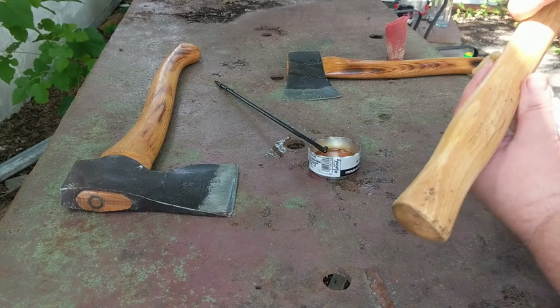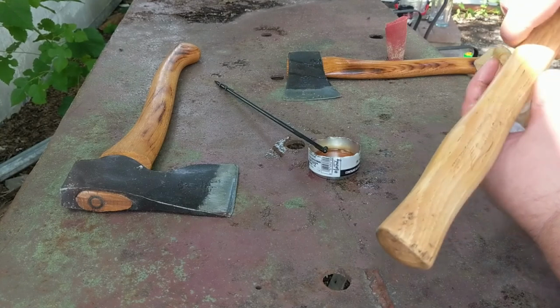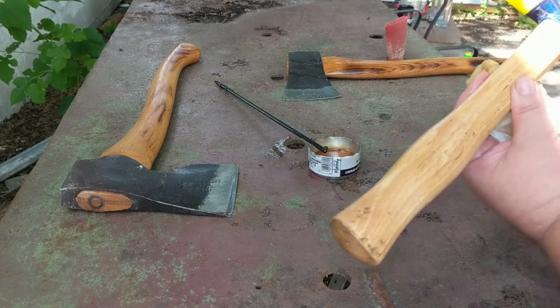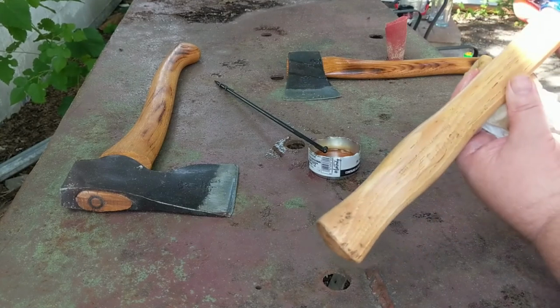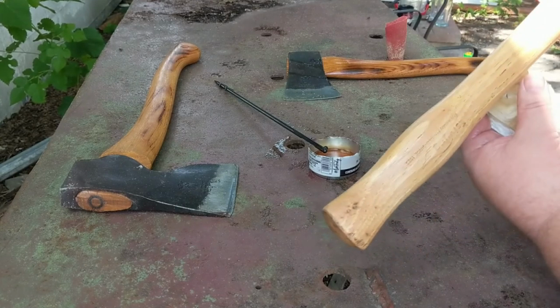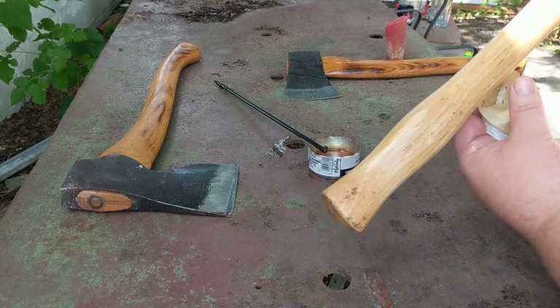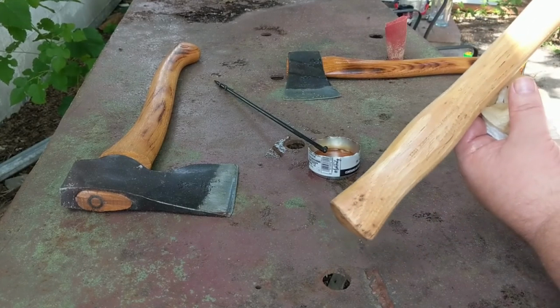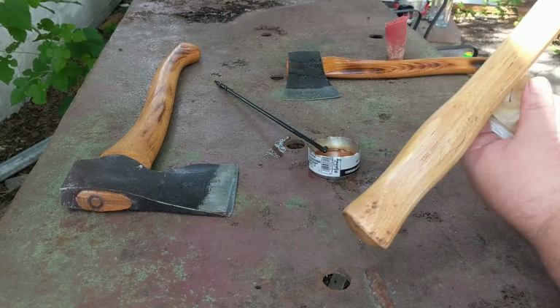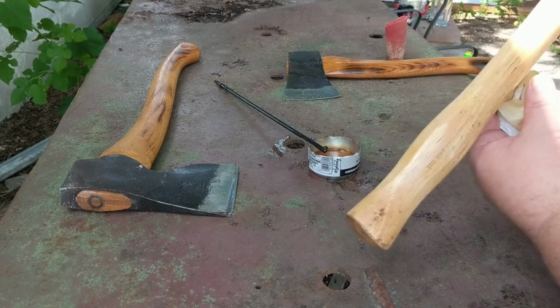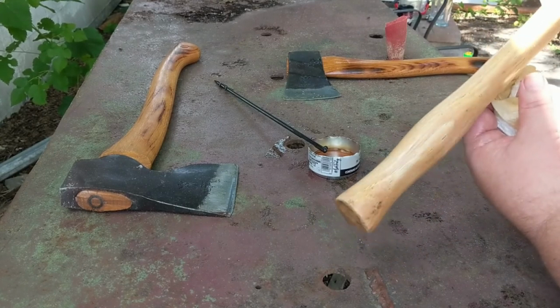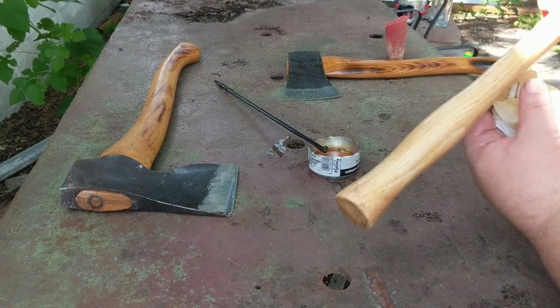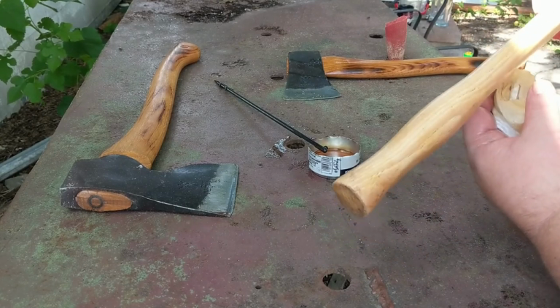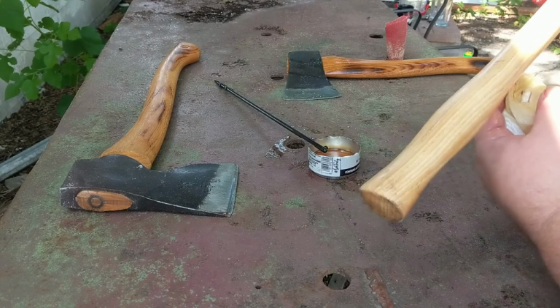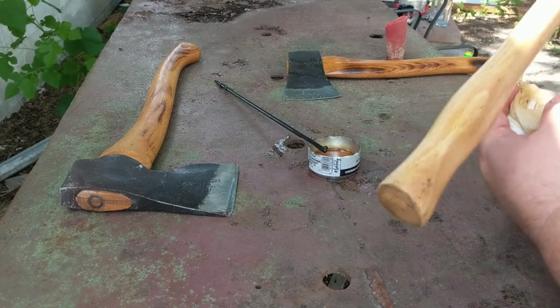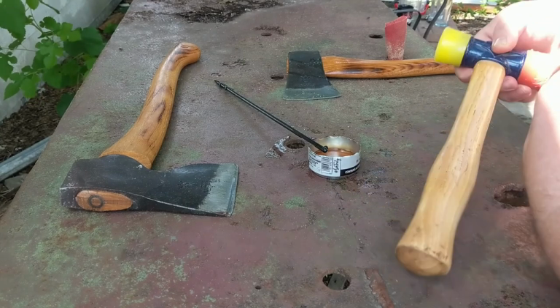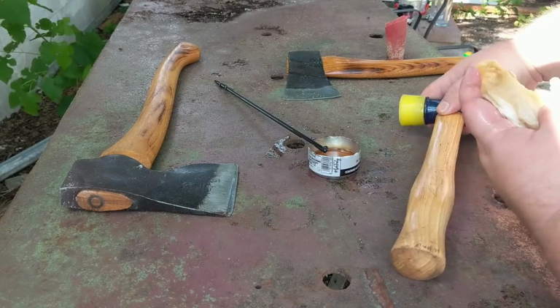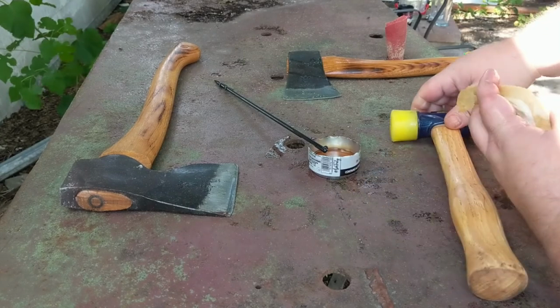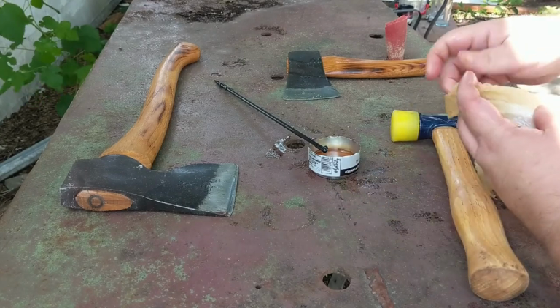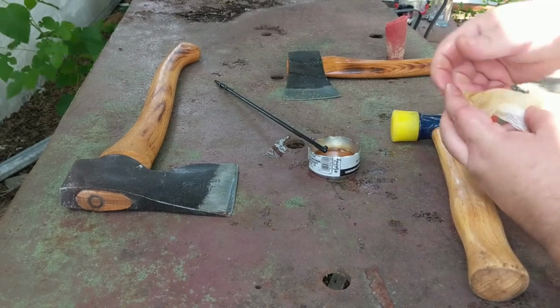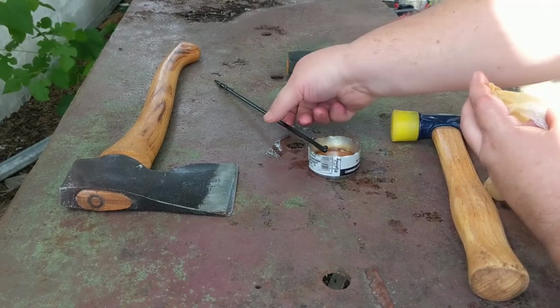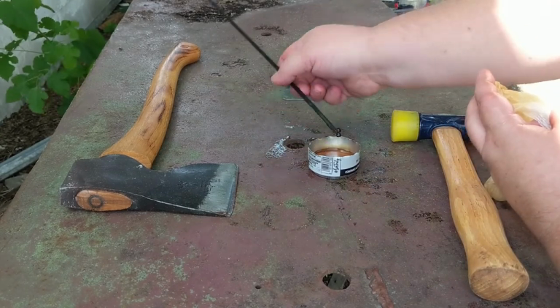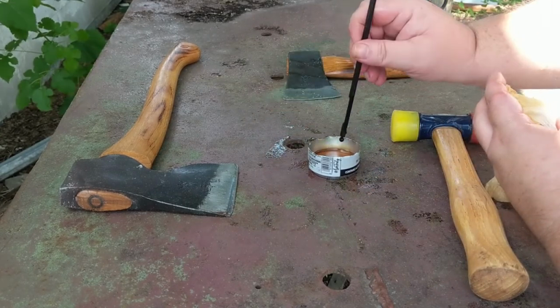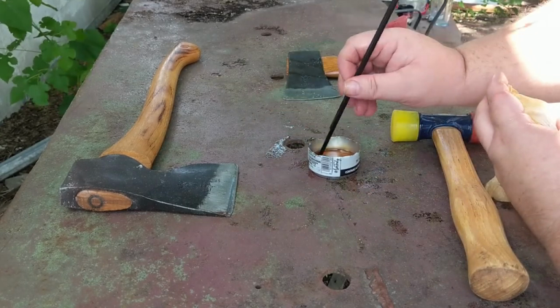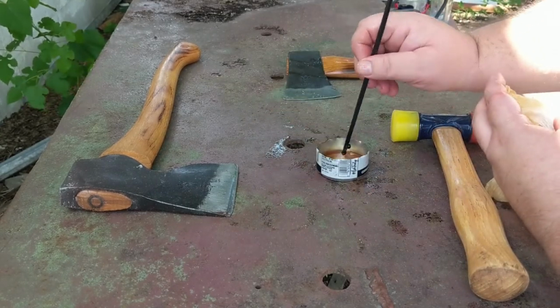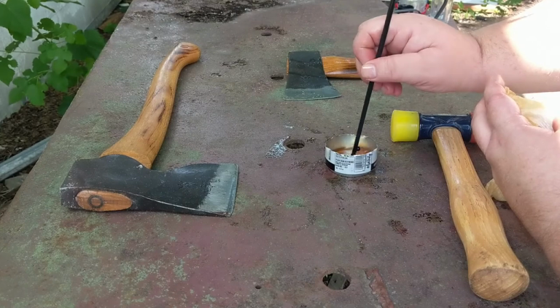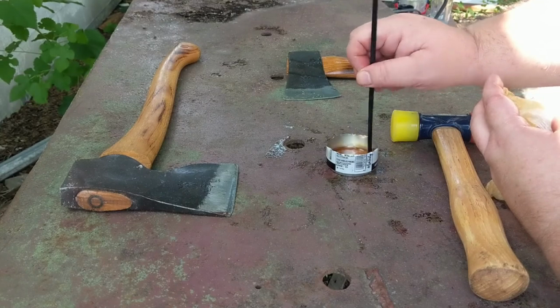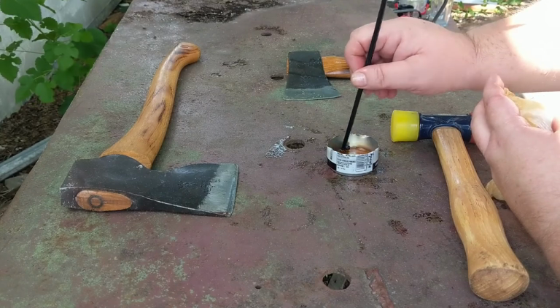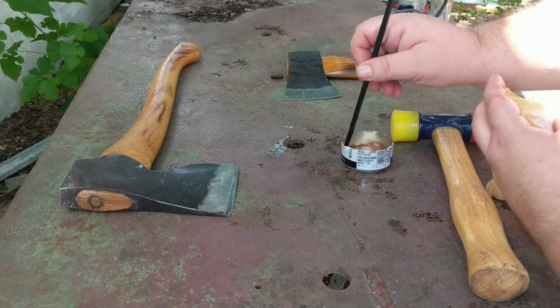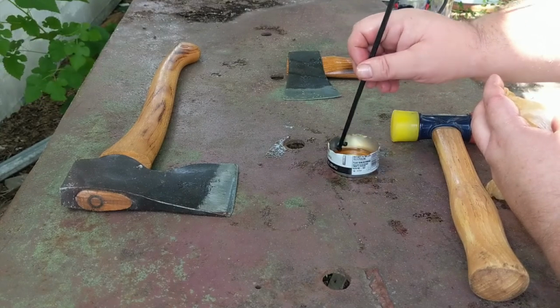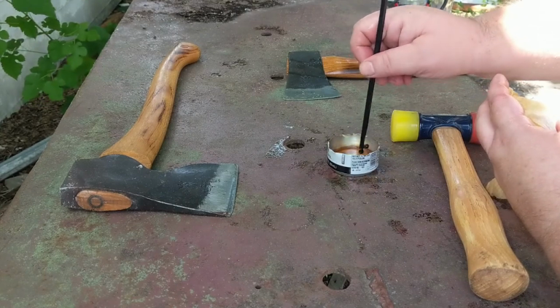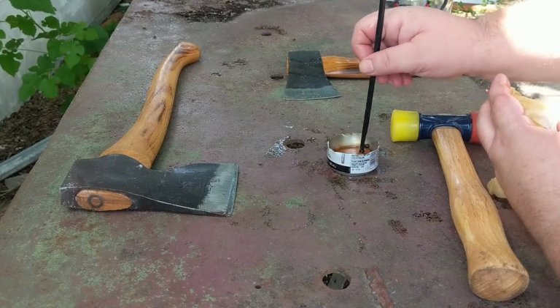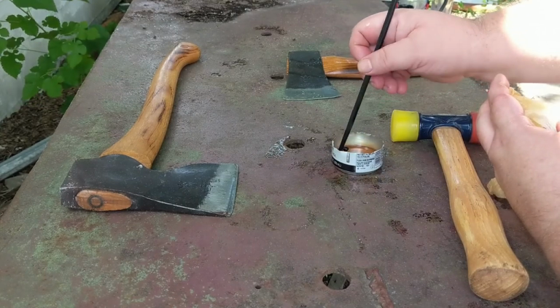I don't know if you can tell, but there's not a whole lot of gloss left, so it is taking the treatment in pretty good. It's nice to let those sit for a little while and soak in.